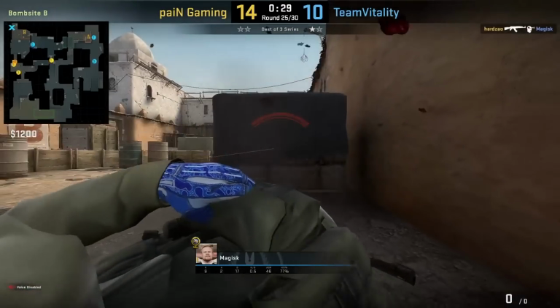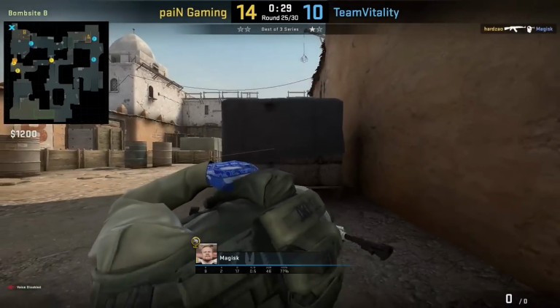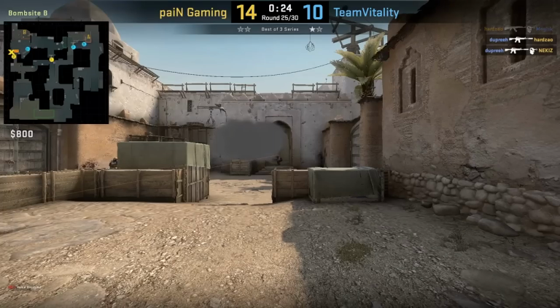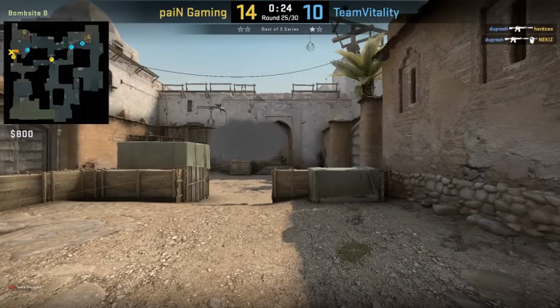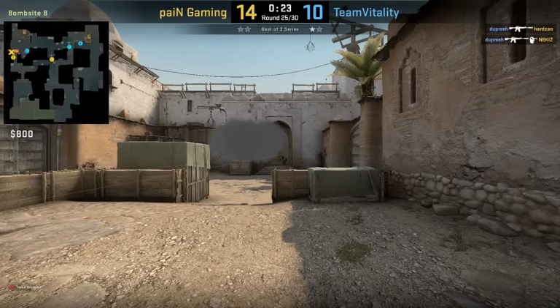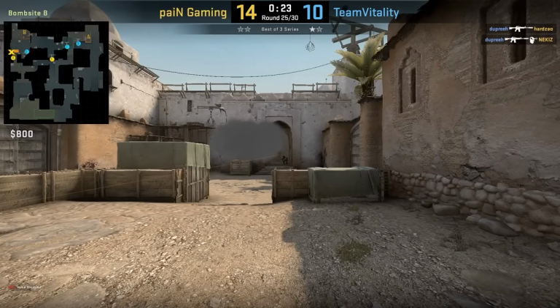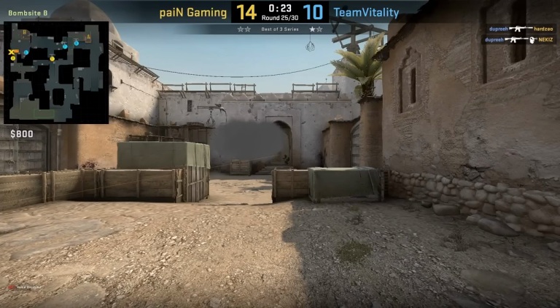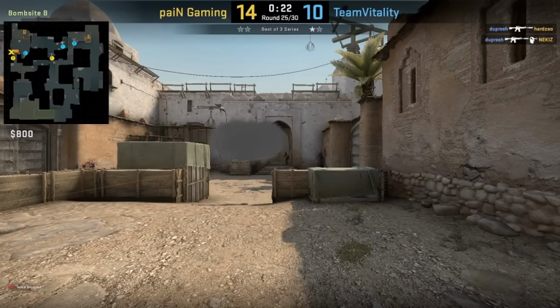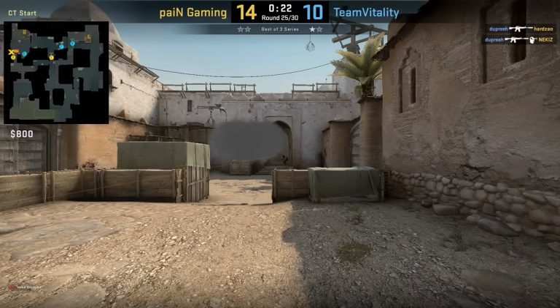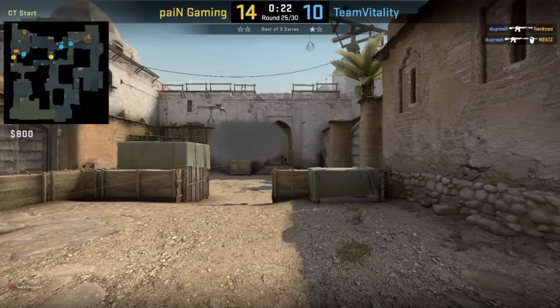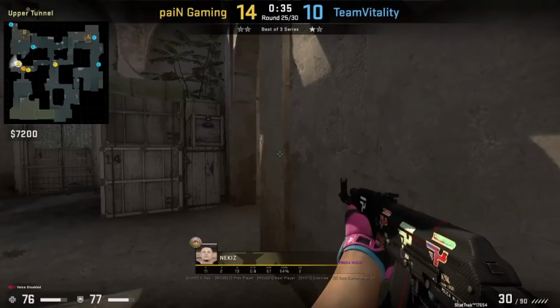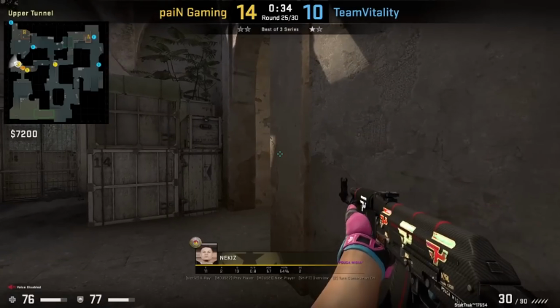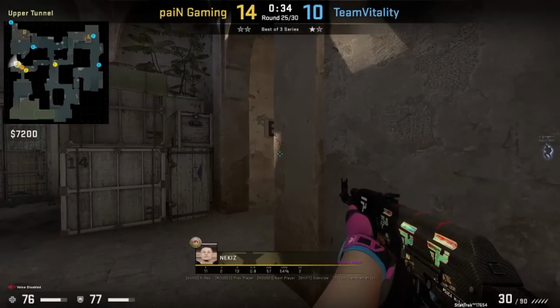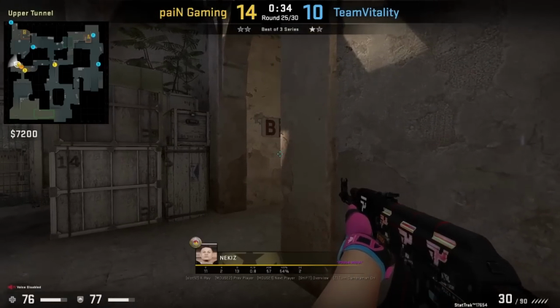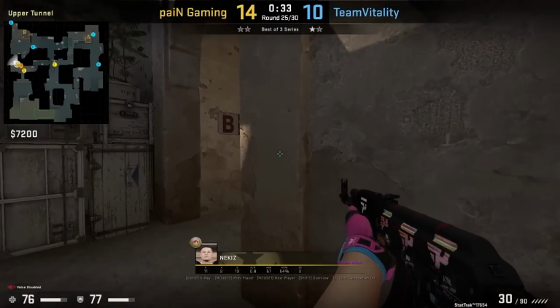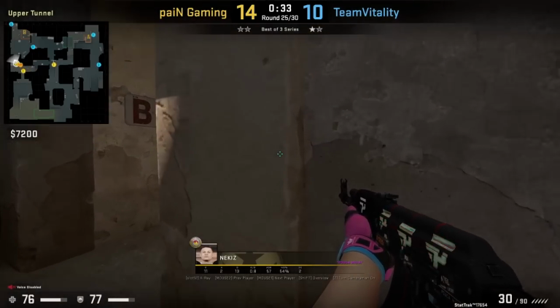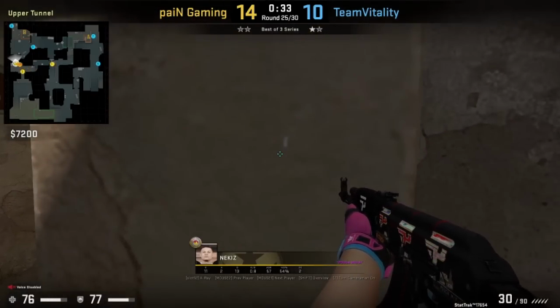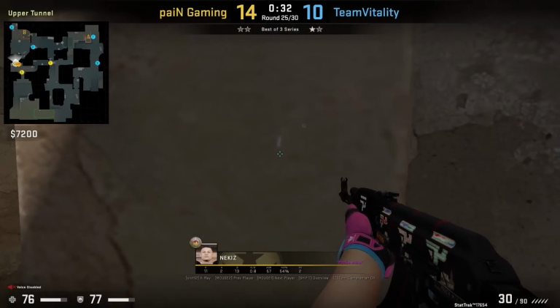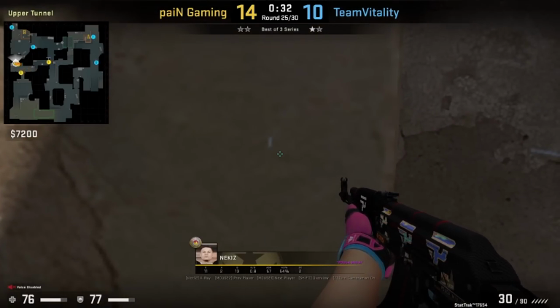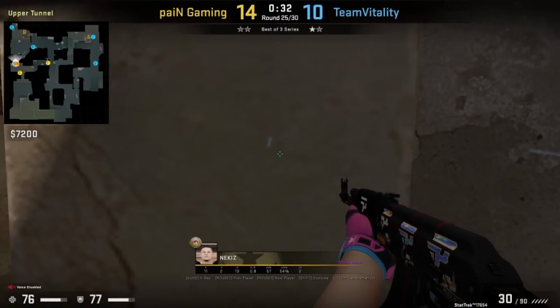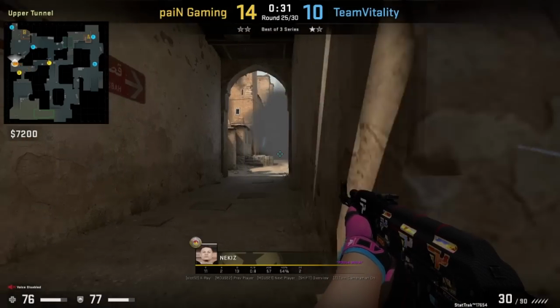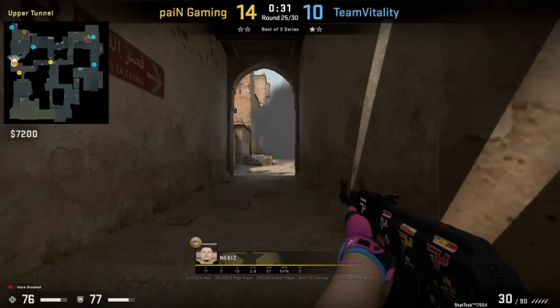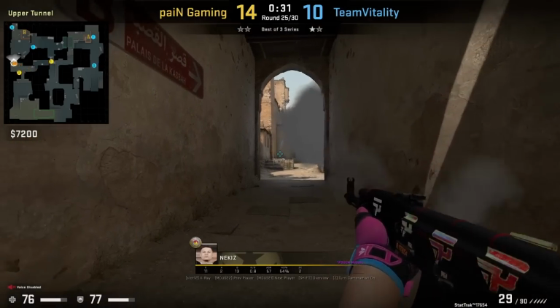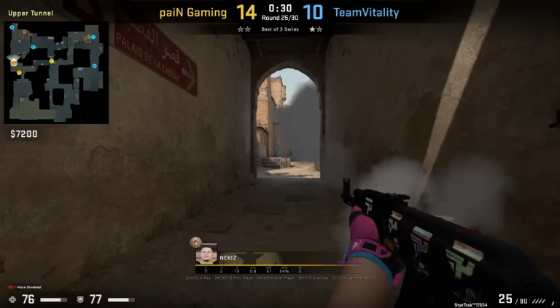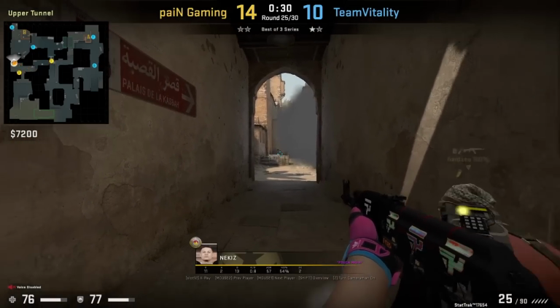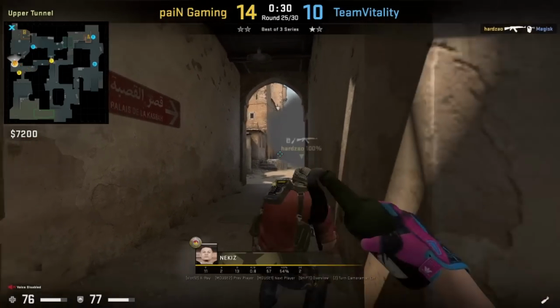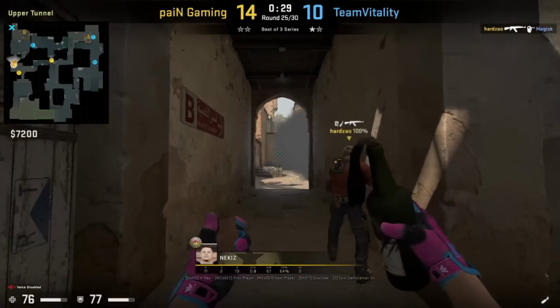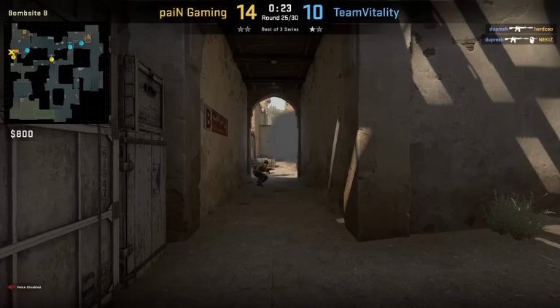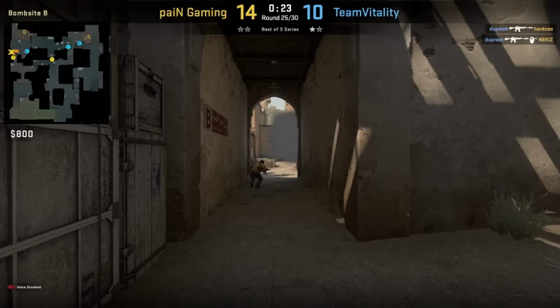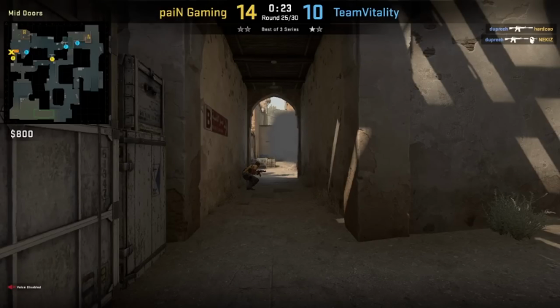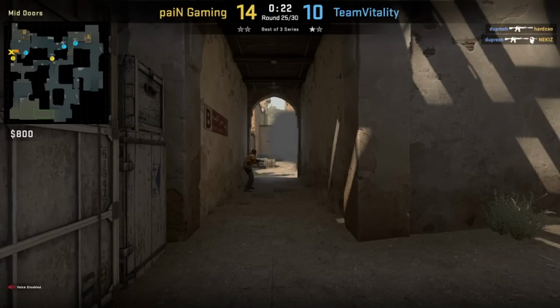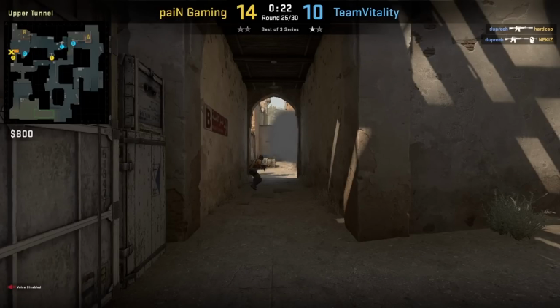However, Mad just was quick-switching and crouching, which messes up his timing. Therefore he couldn't take advantage of the smoke and gets killed. Had he been holding and peeking tunnels, he most likely gets at least one frag there.